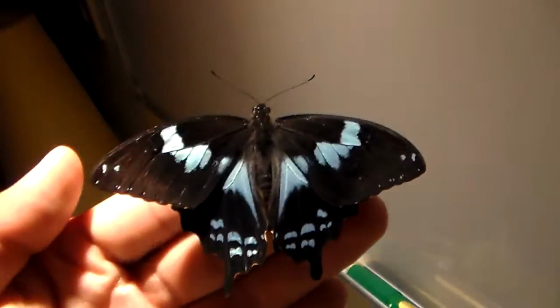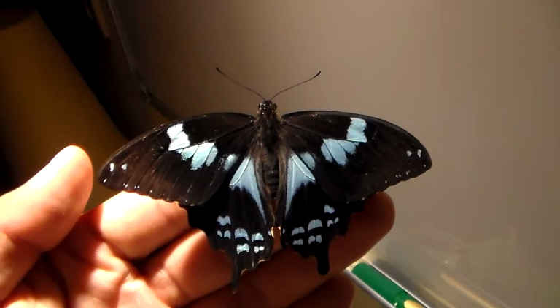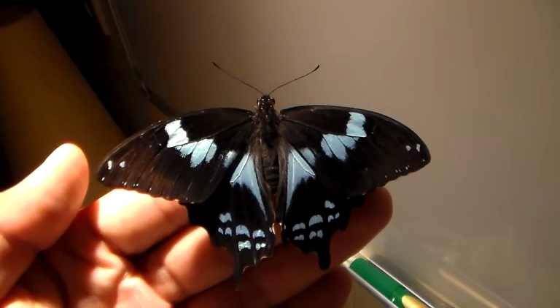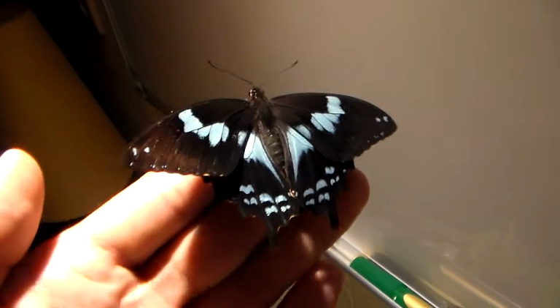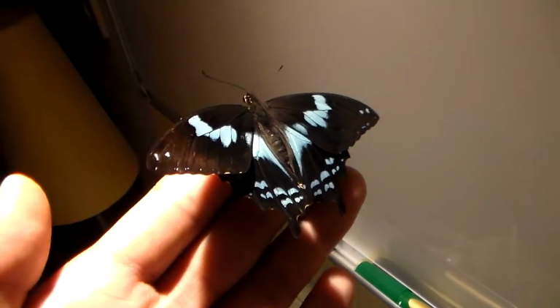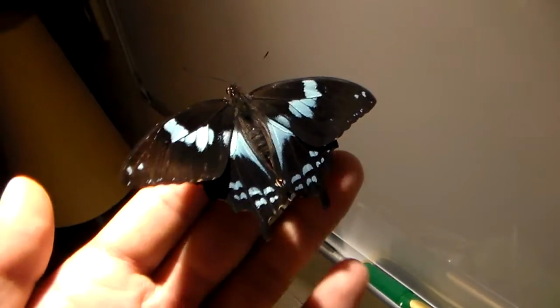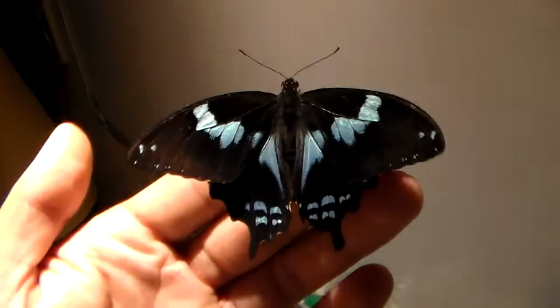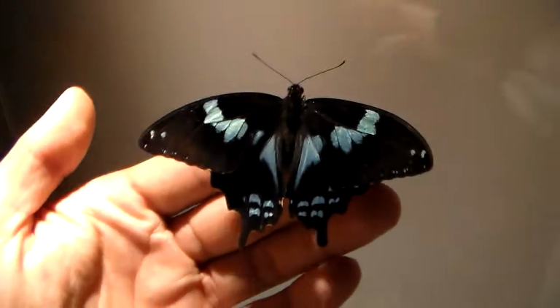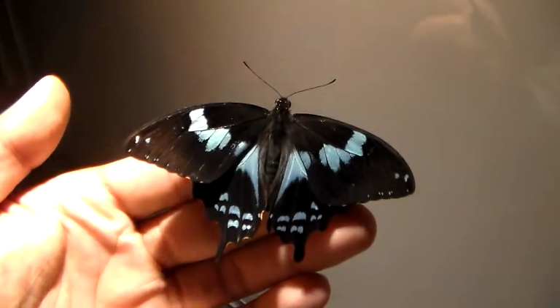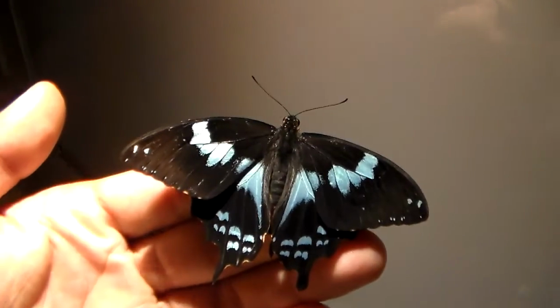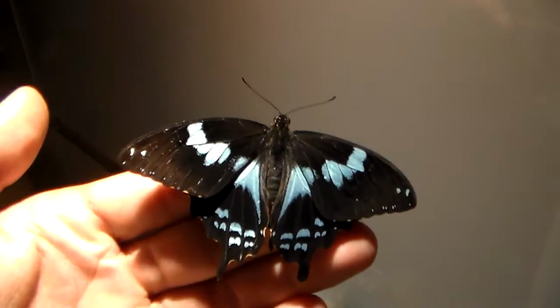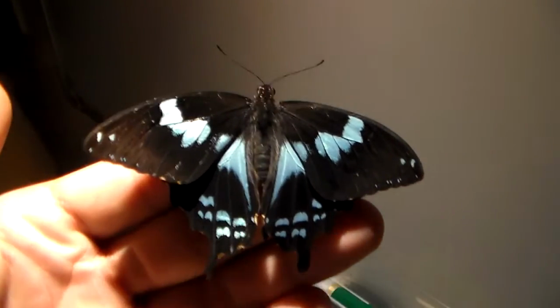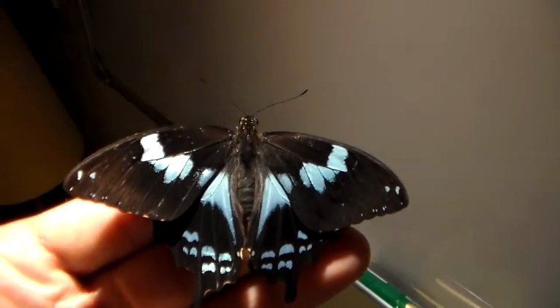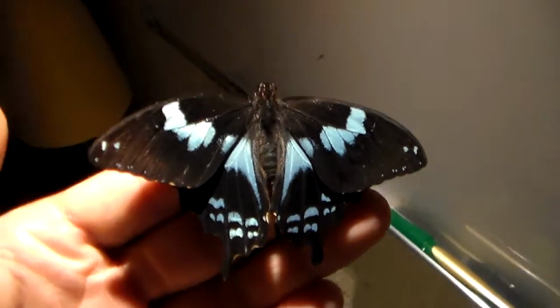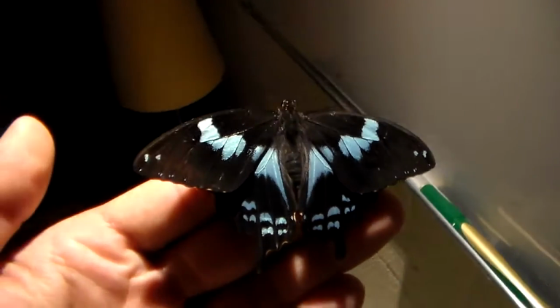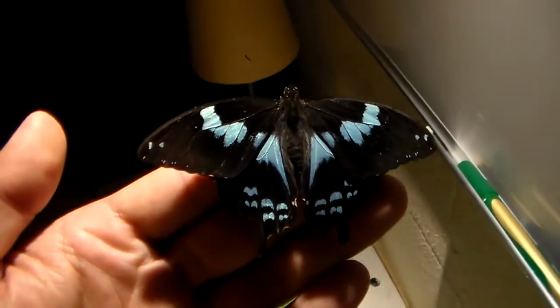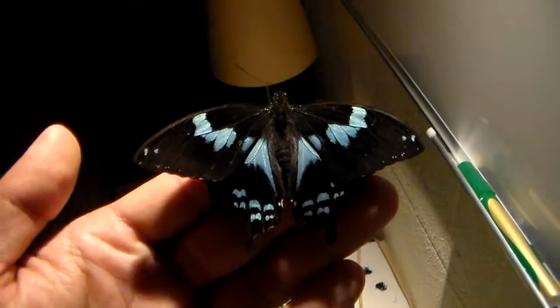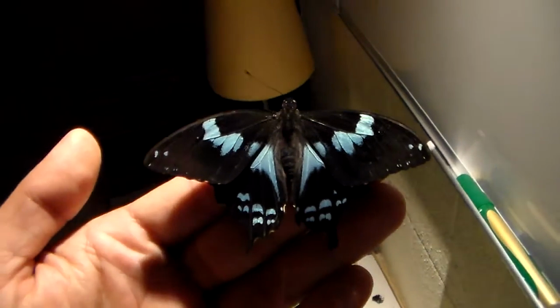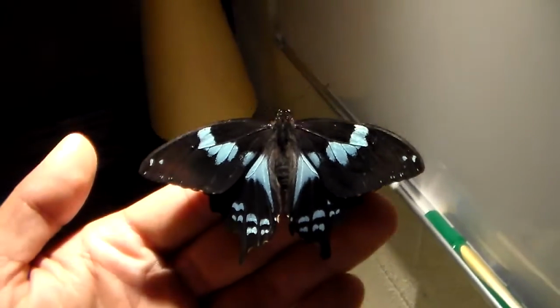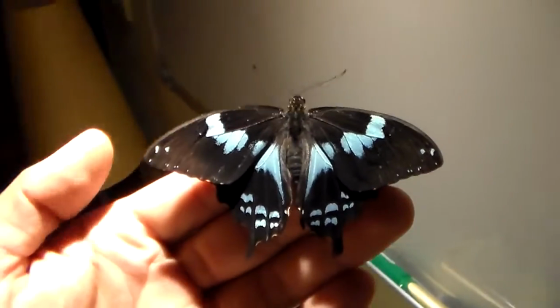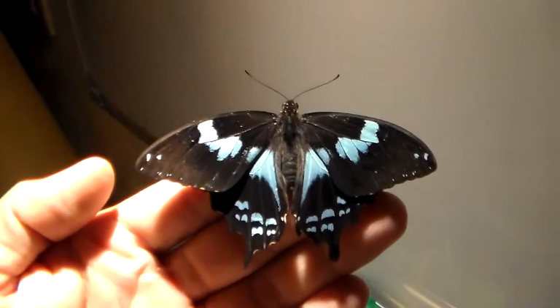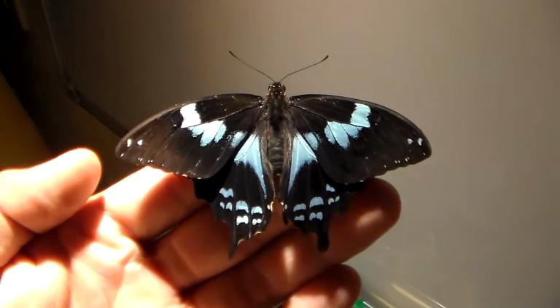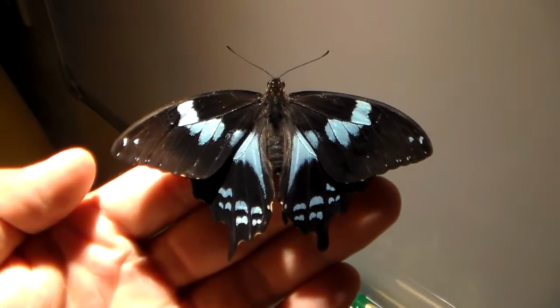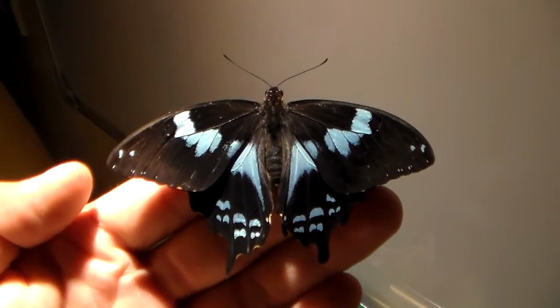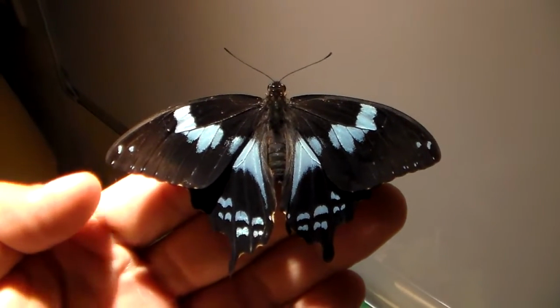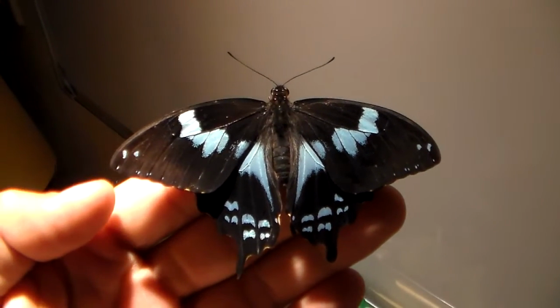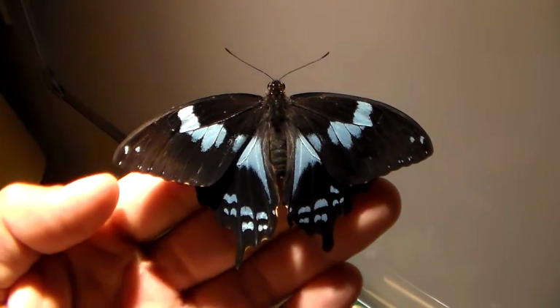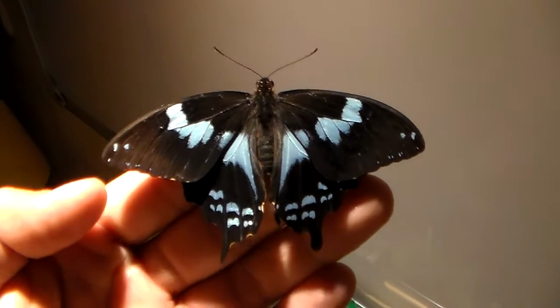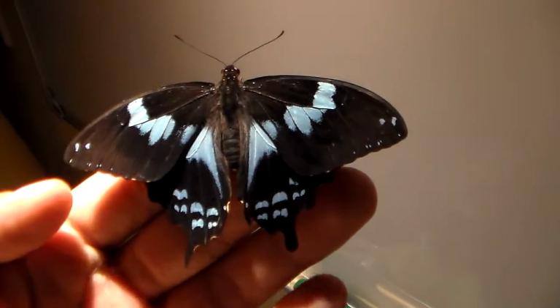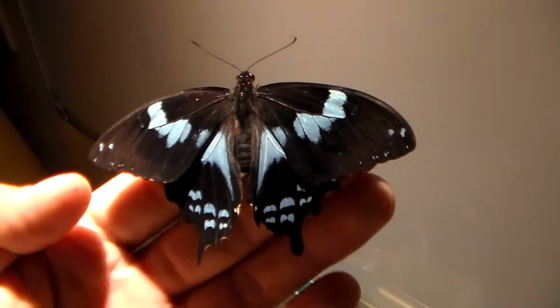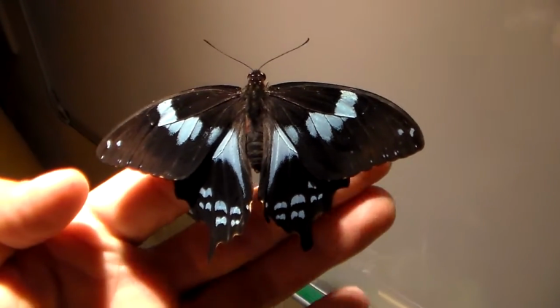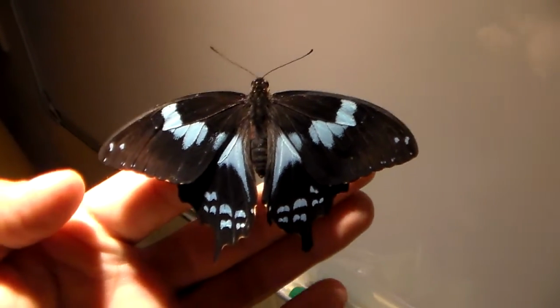Here we have the Papilio epiphorbas from Madagascar. It's quite unique because this species is very rarely seen in captivity. A few times they are offered in captivity, but only very rarely so.